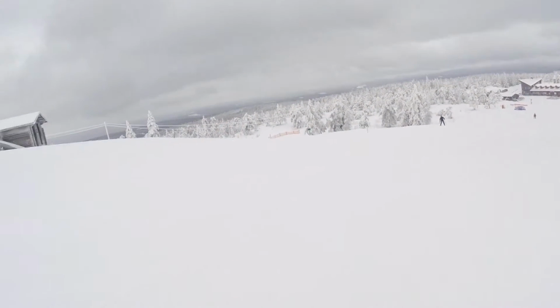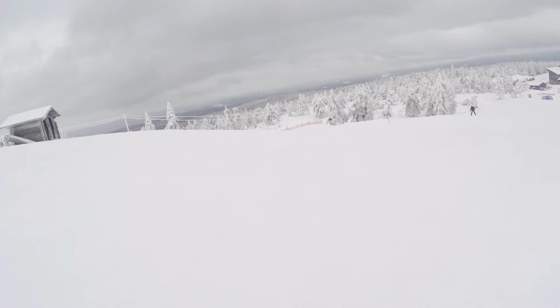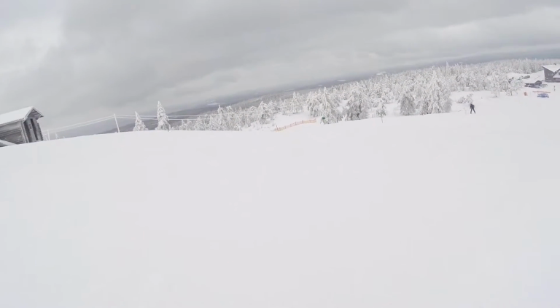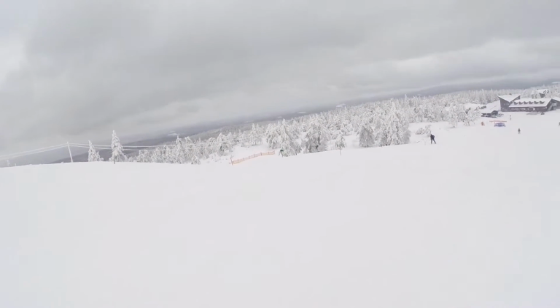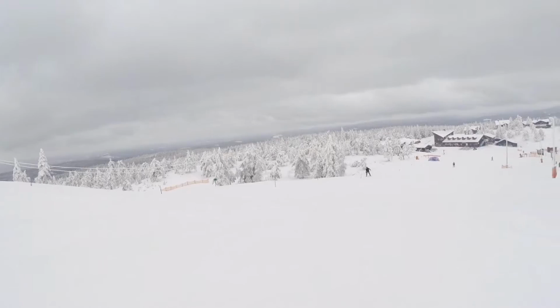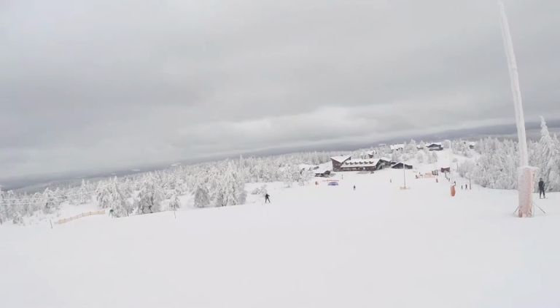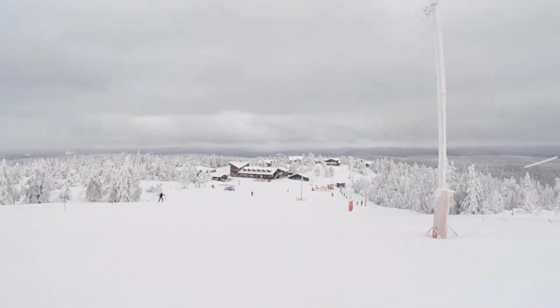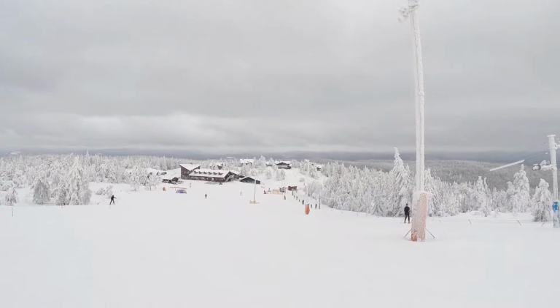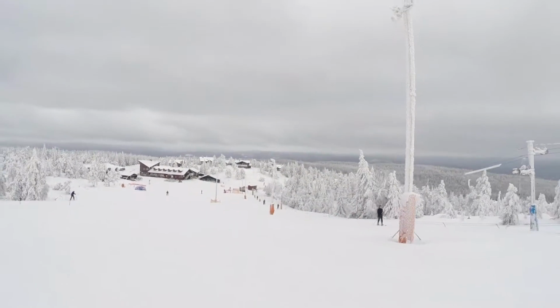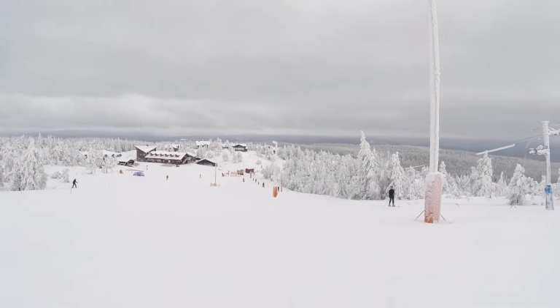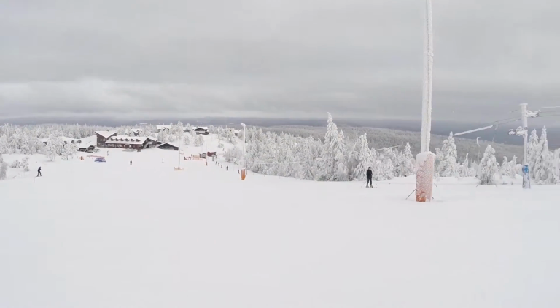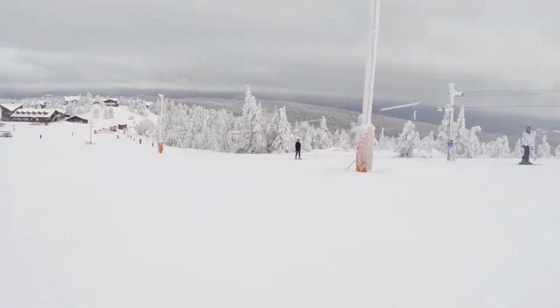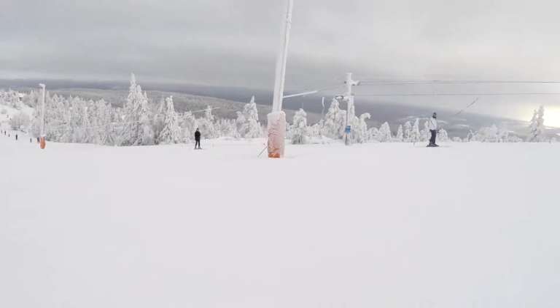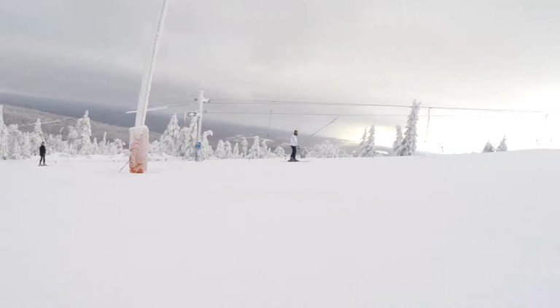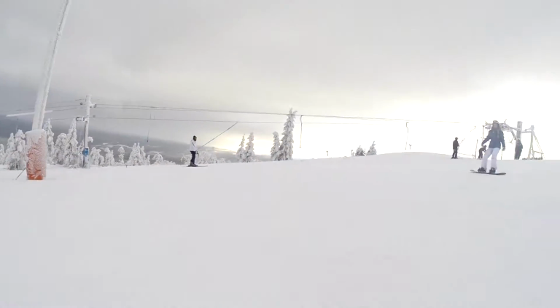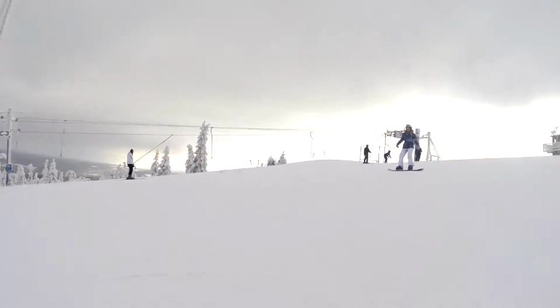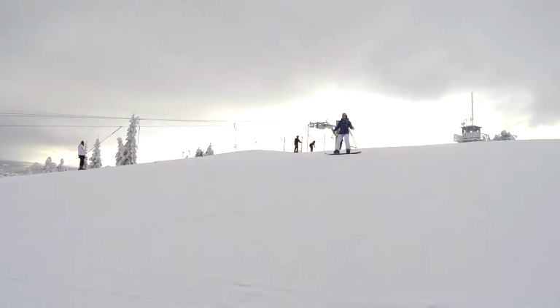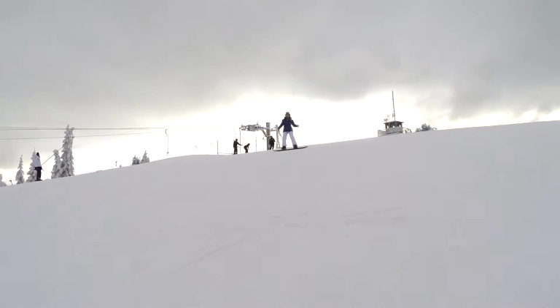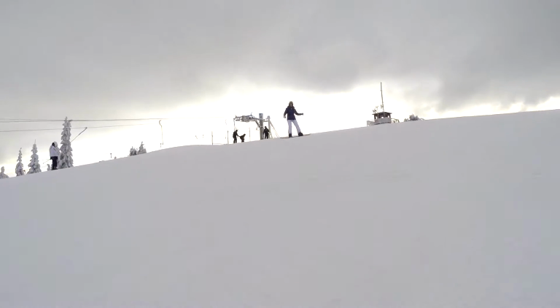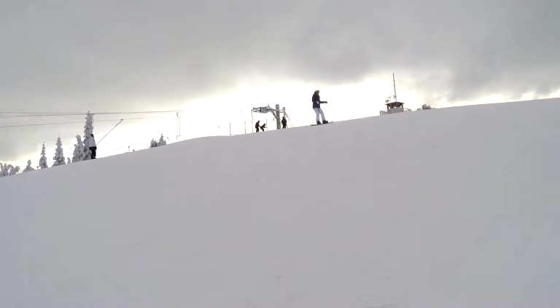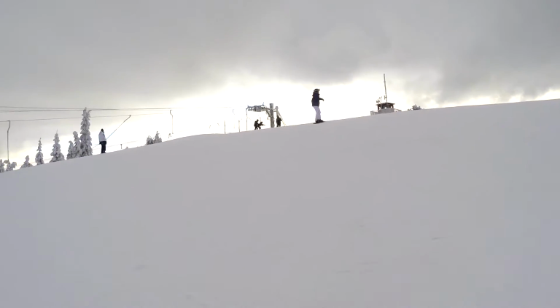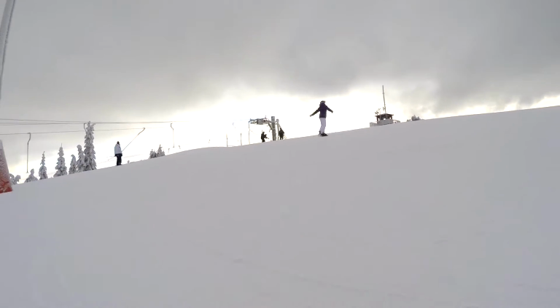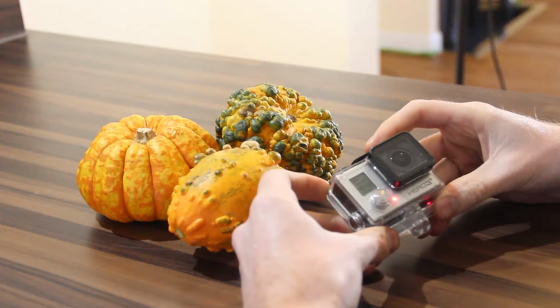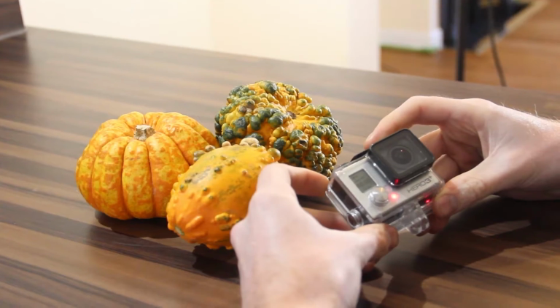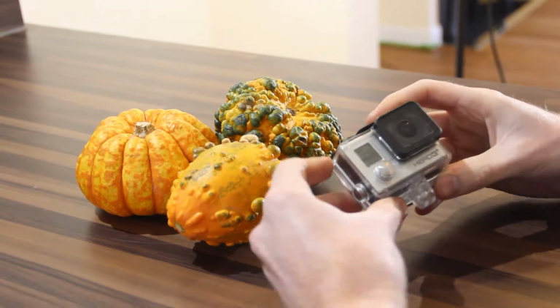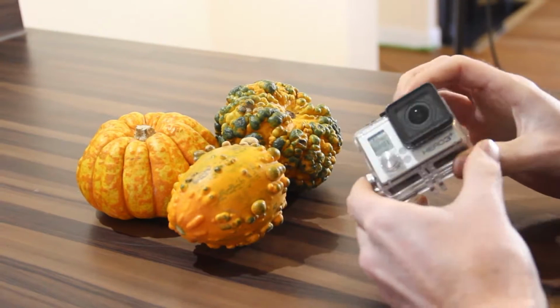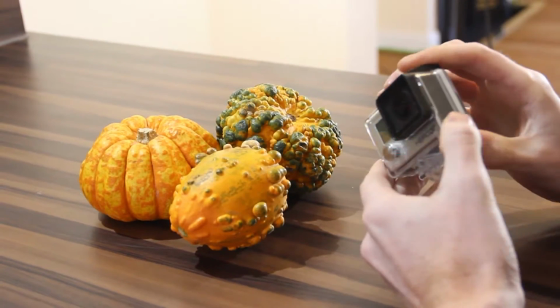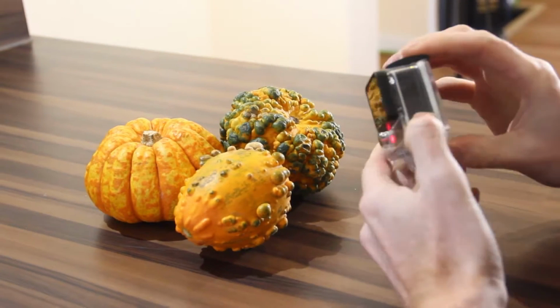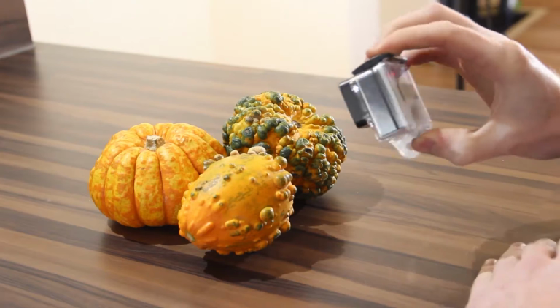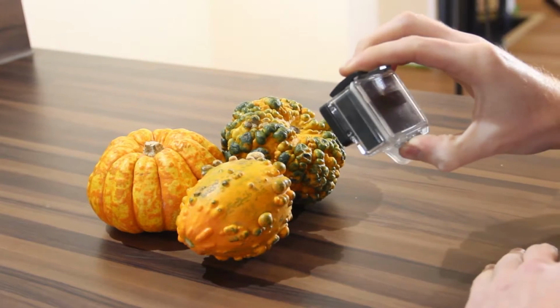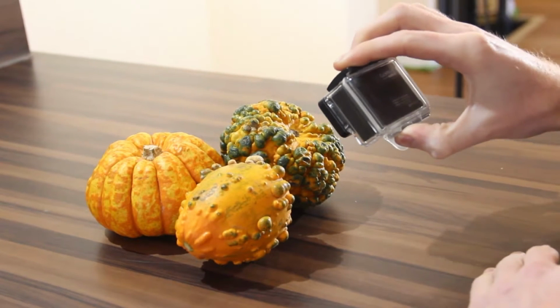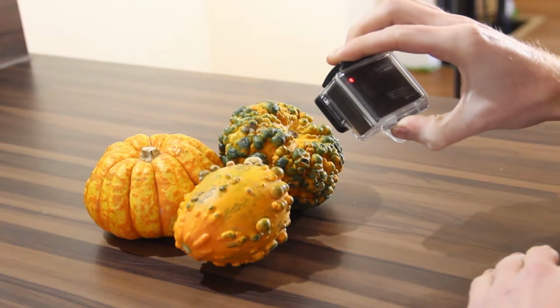Cons wise, the waterproof seal on the case can lose its tightness and reliability over time with heavy use. It does have a very short battery life, making two to three spare batteries a necessary evil on longer shoots.